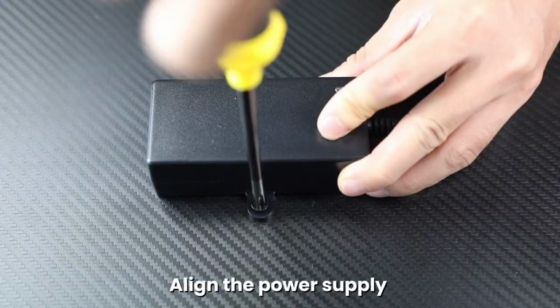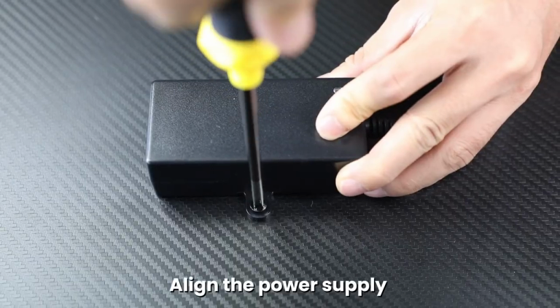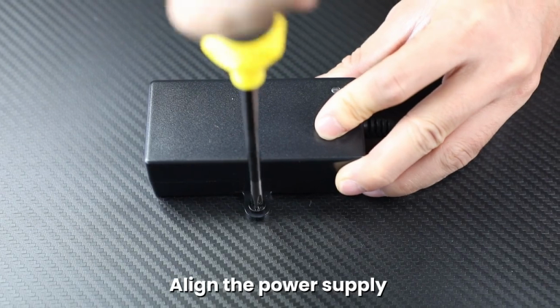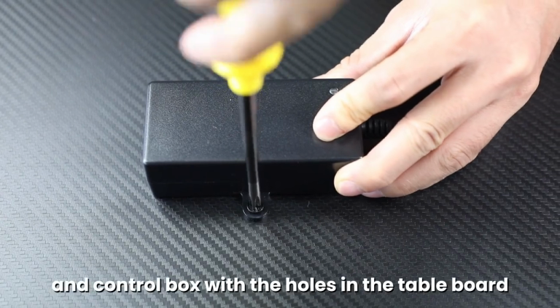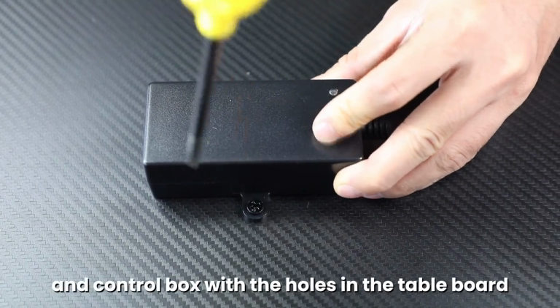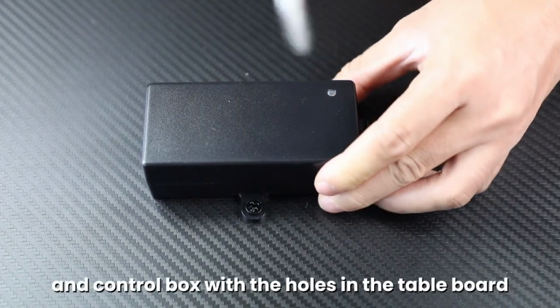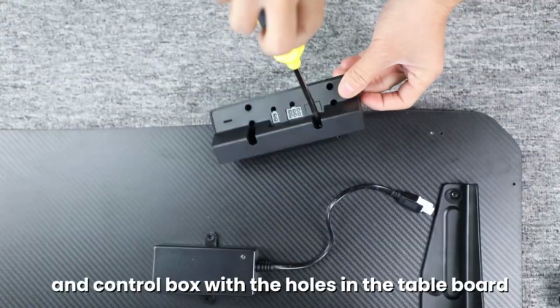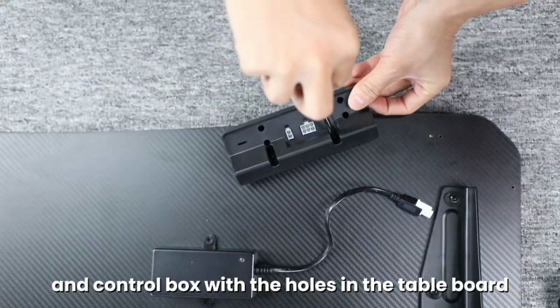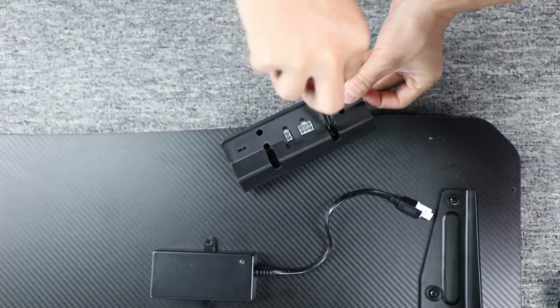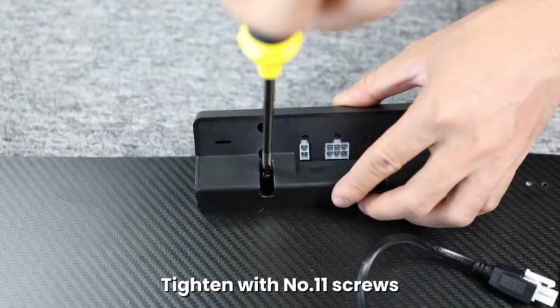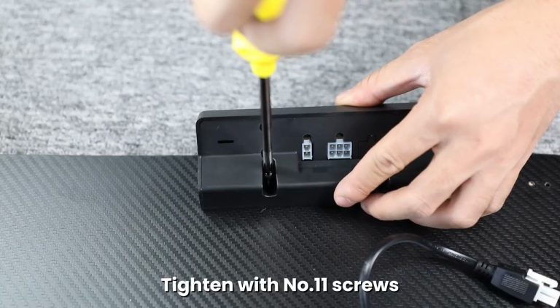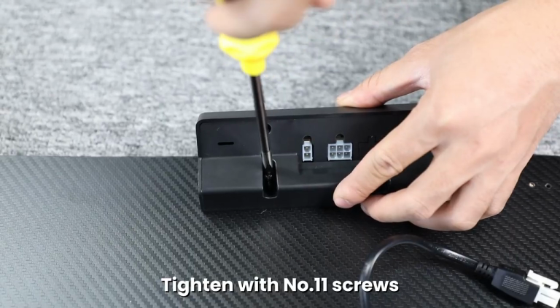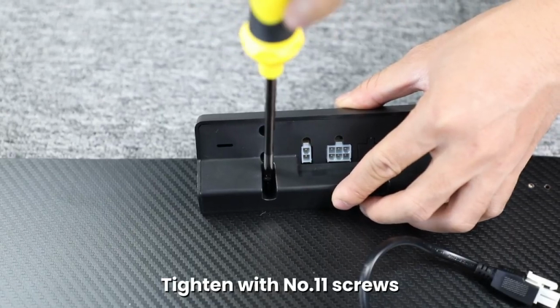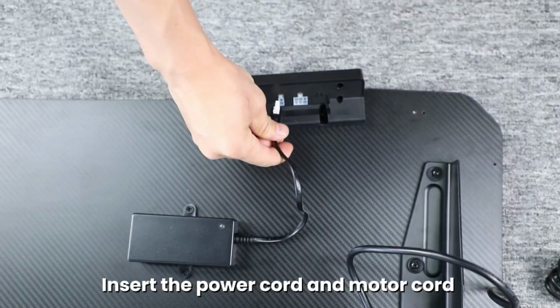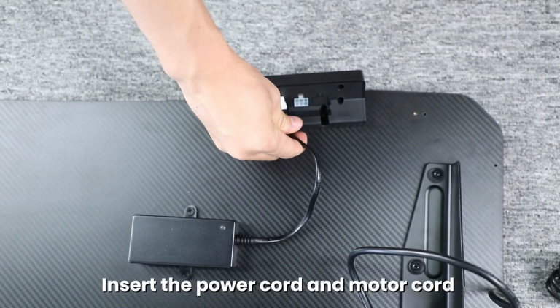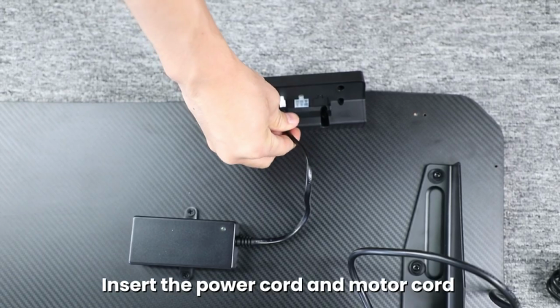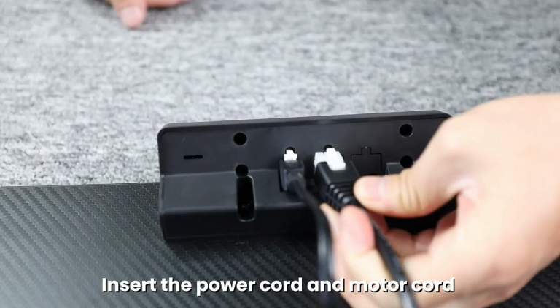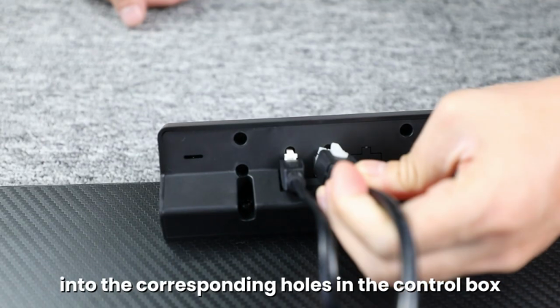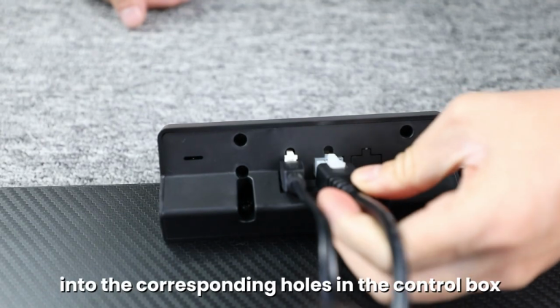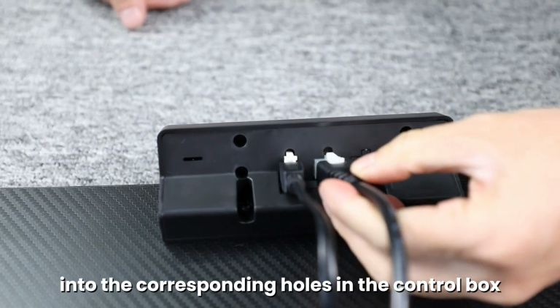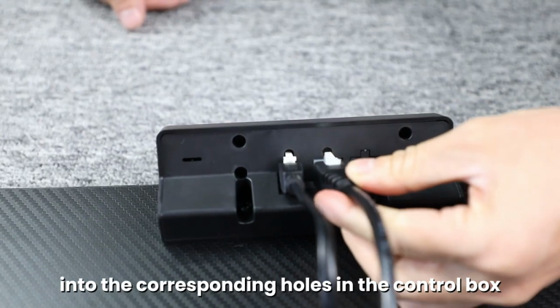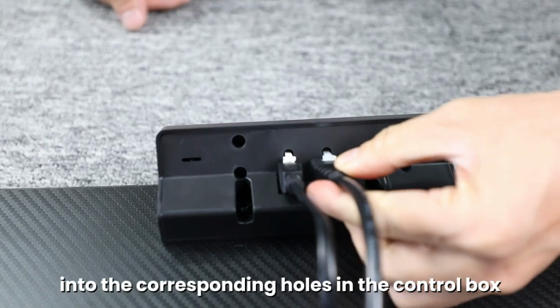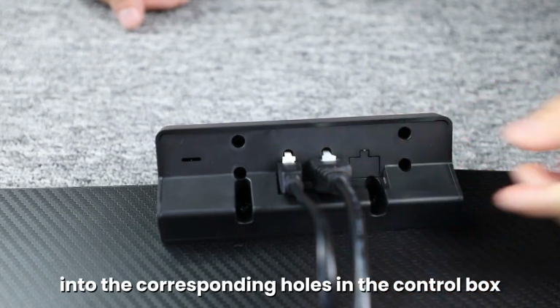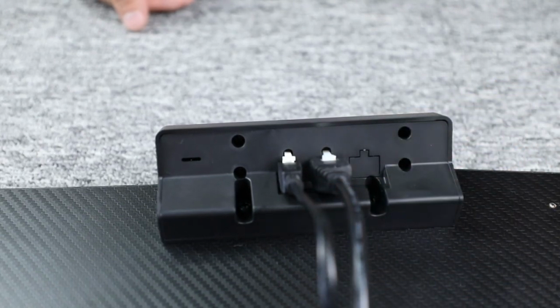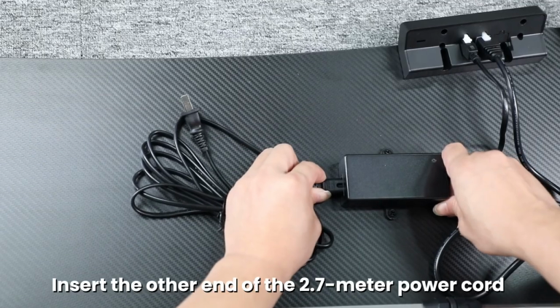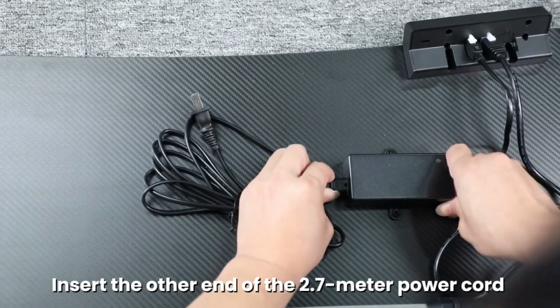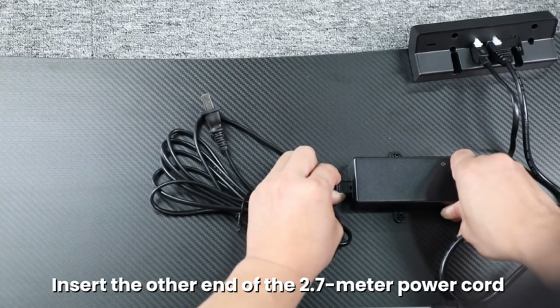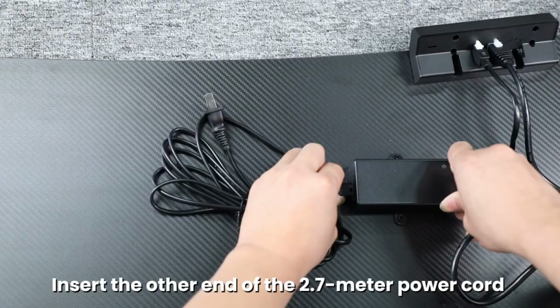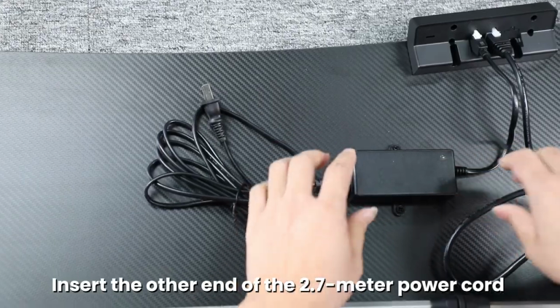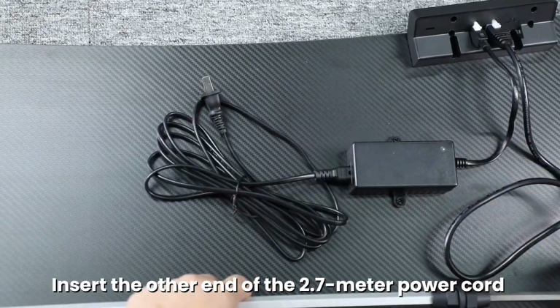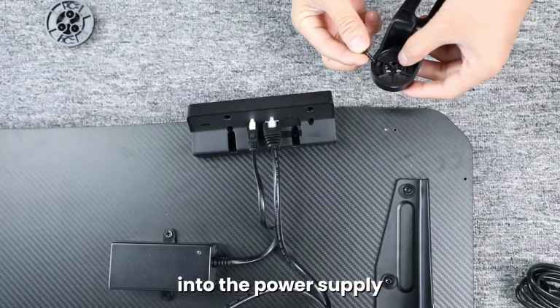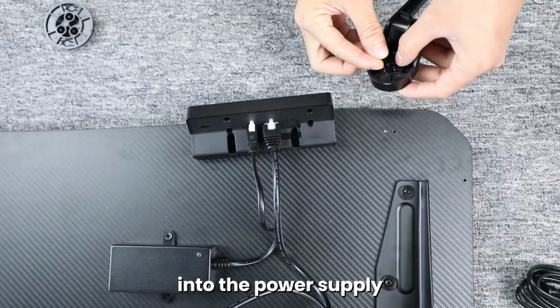Align the power supply and control box with the holes in the table board. Tighten with number eleven screws. Insert the power cord and motor cord into the corresponding holes in the control box. Insert the other end of the 2.7 meter power cord into the power supply.